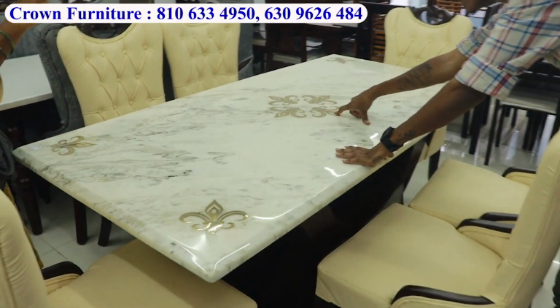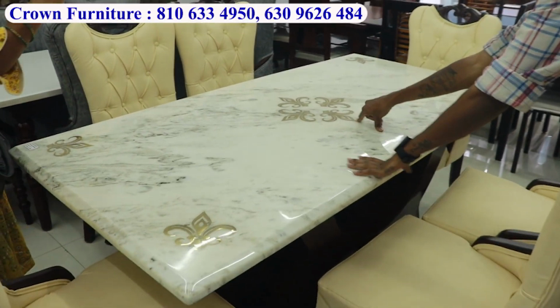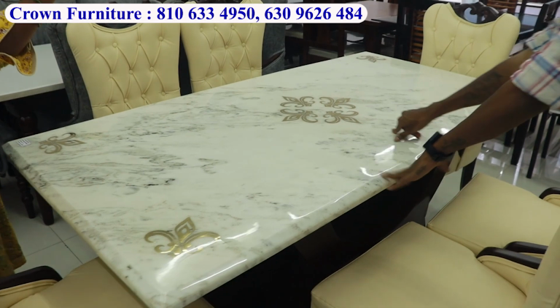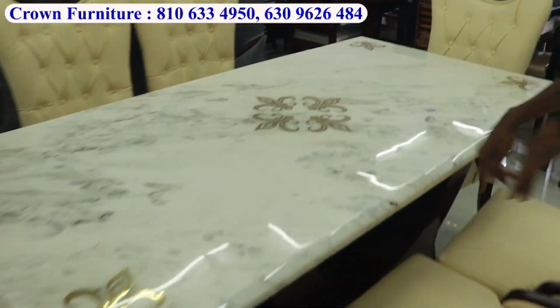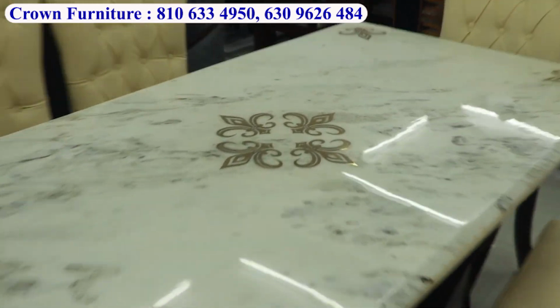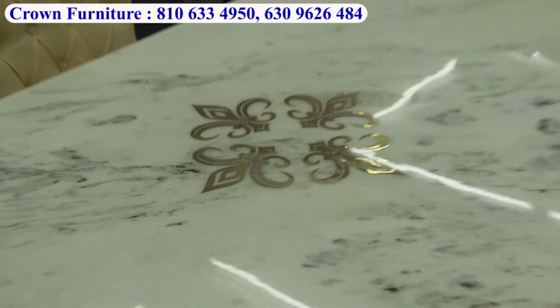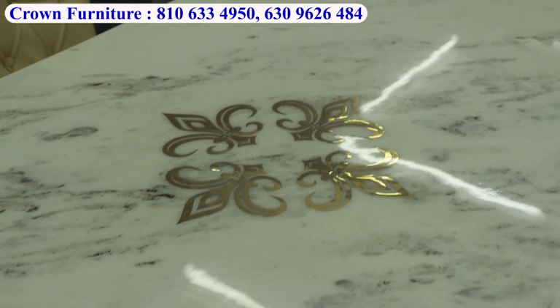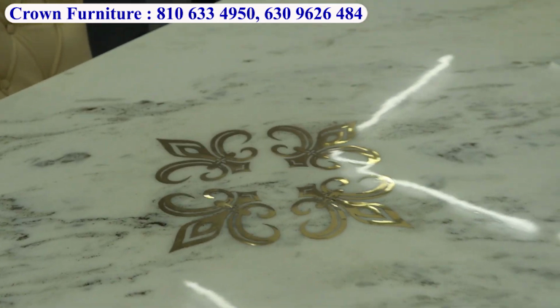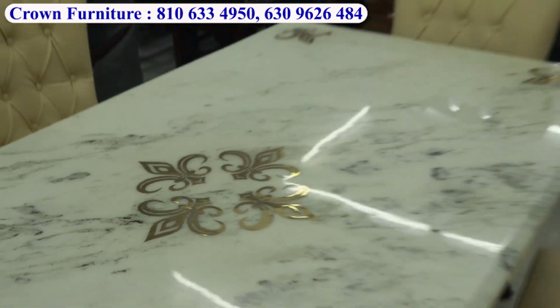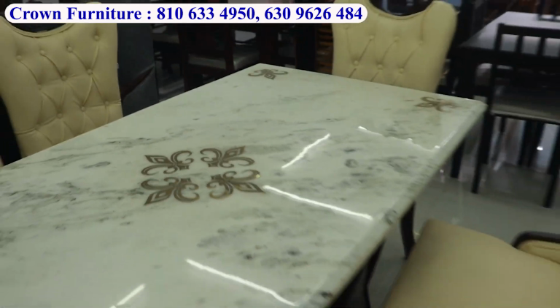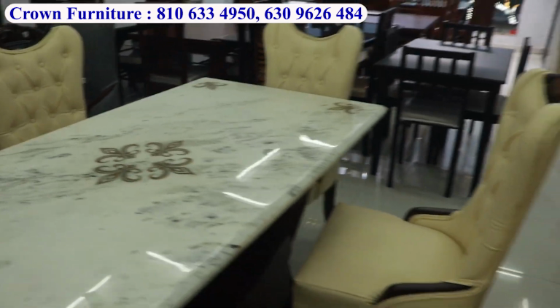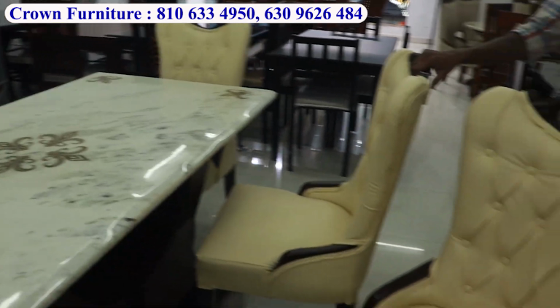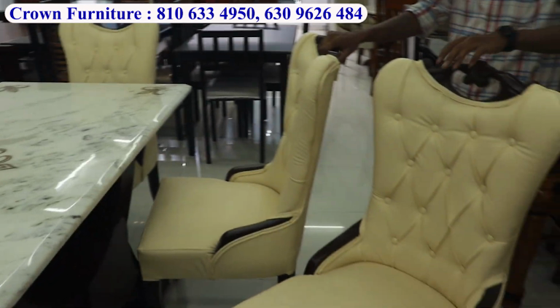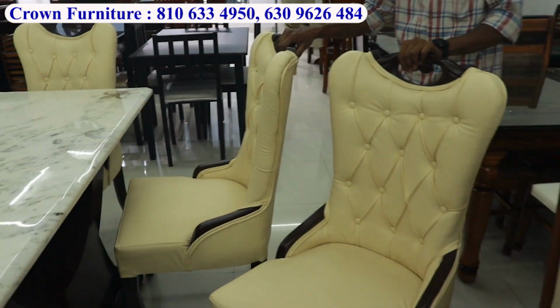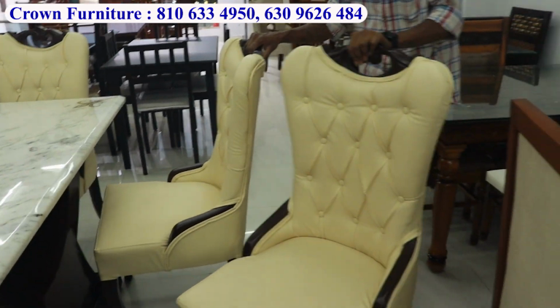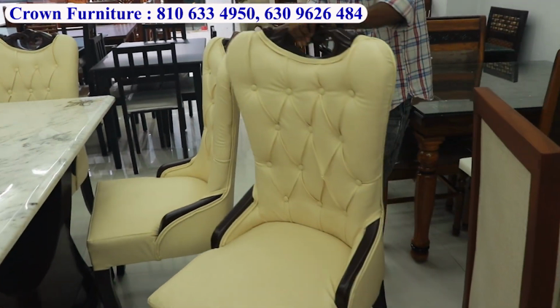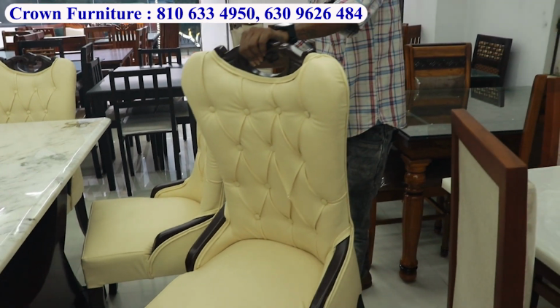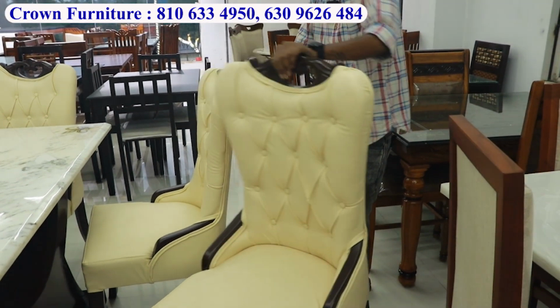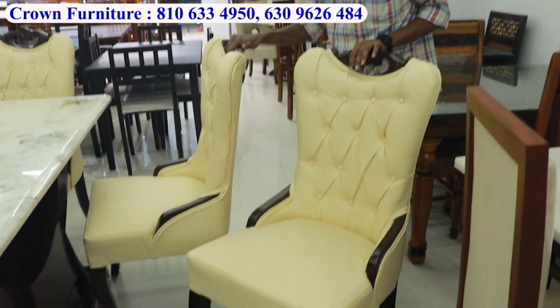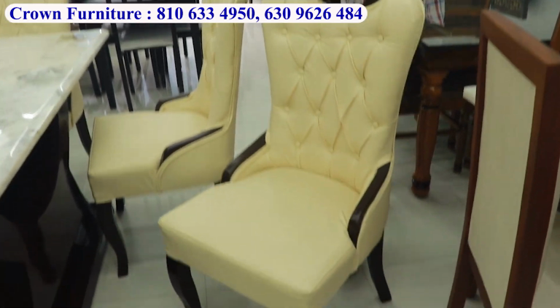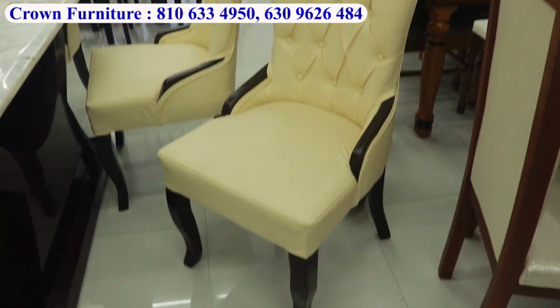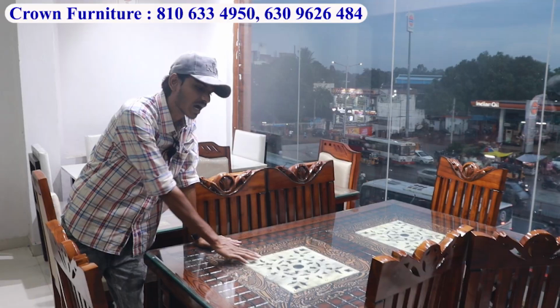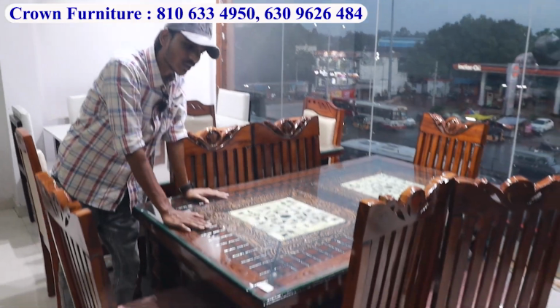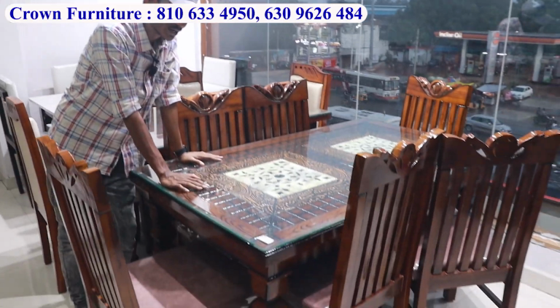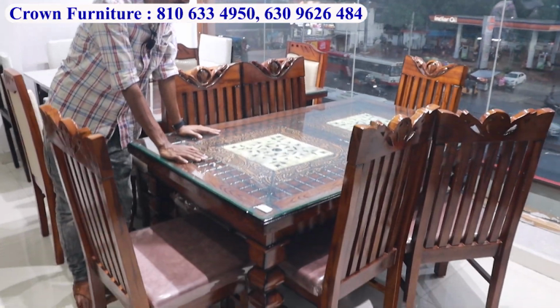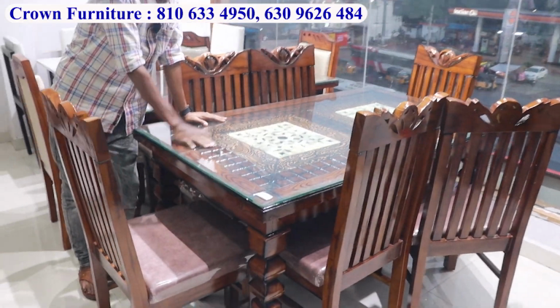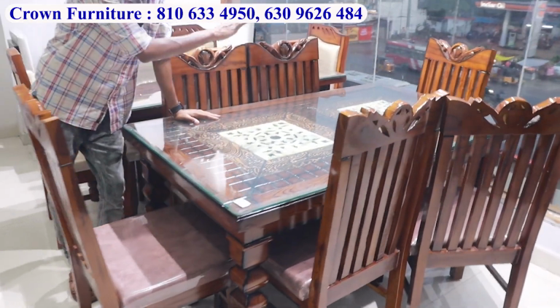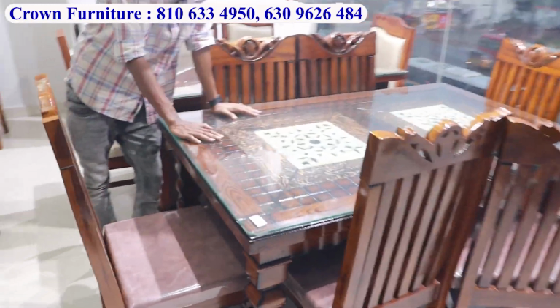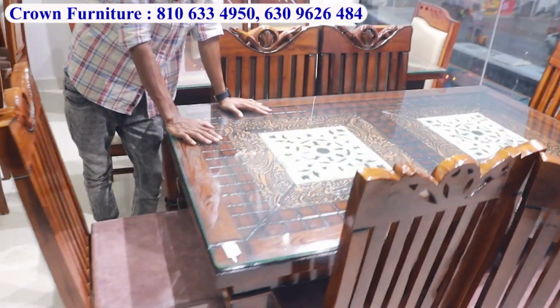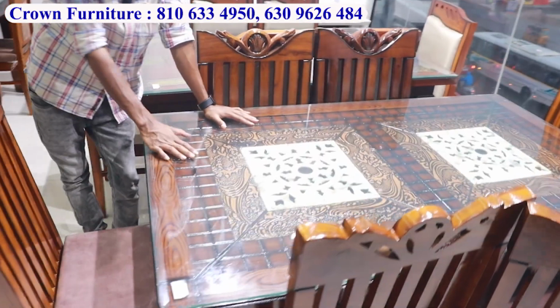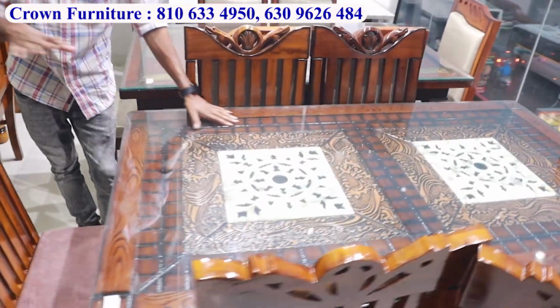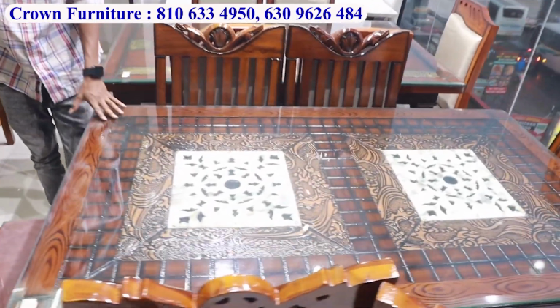We have totally T-coat chair quality — no MDA plywood, totally heavy chair. We have a carbon look type six-seater dining table with 5 by 3 dimensions.